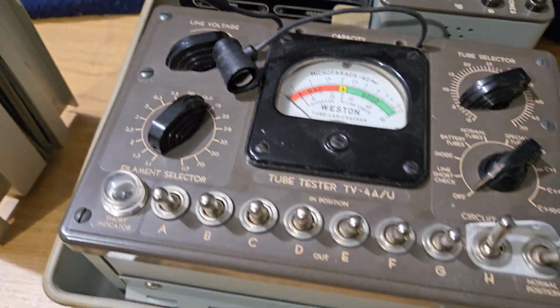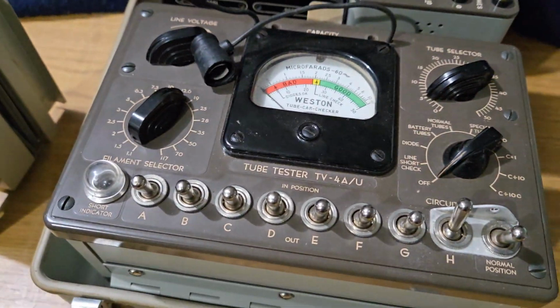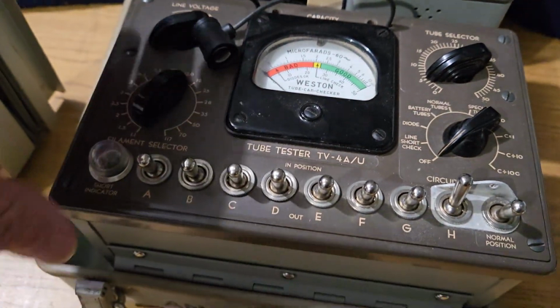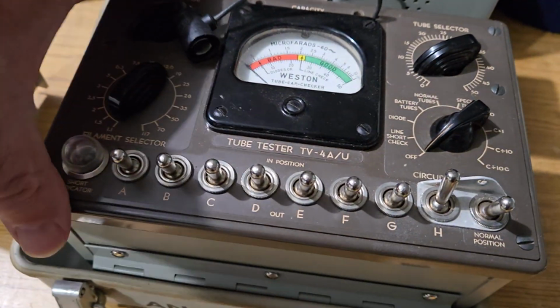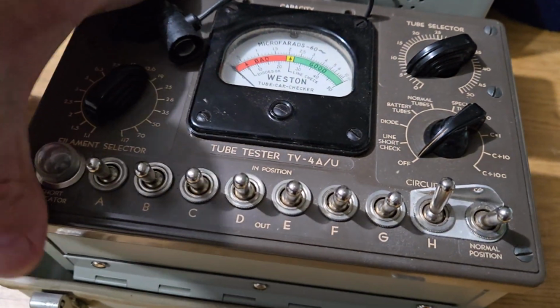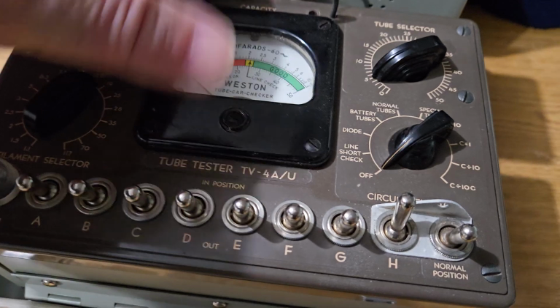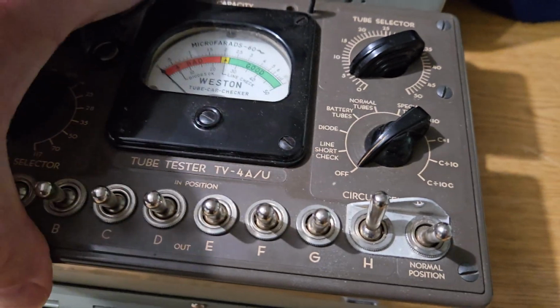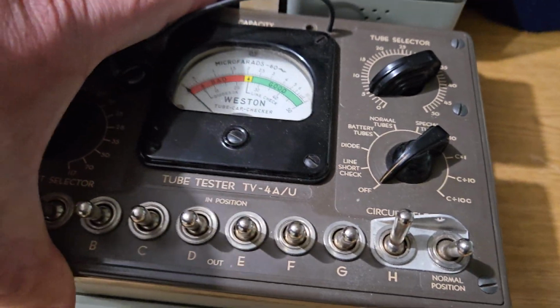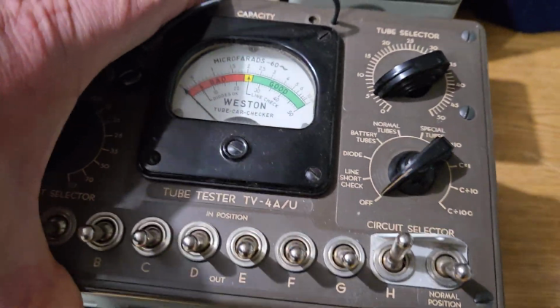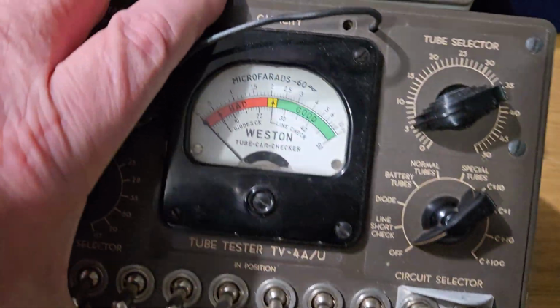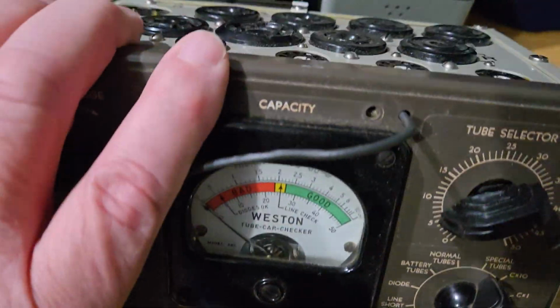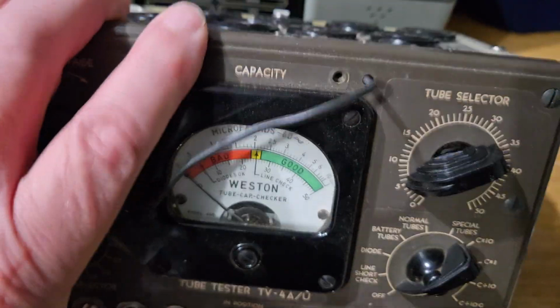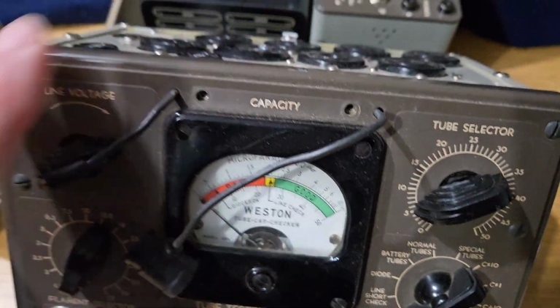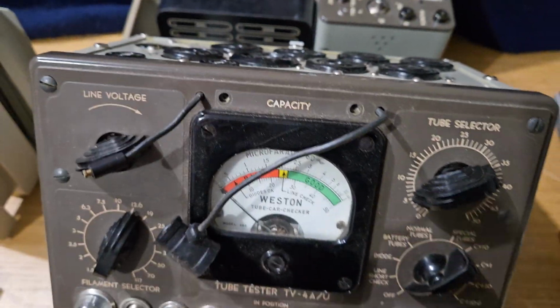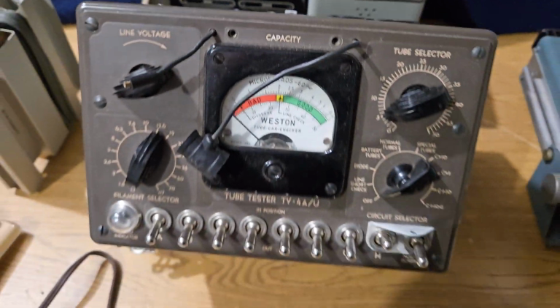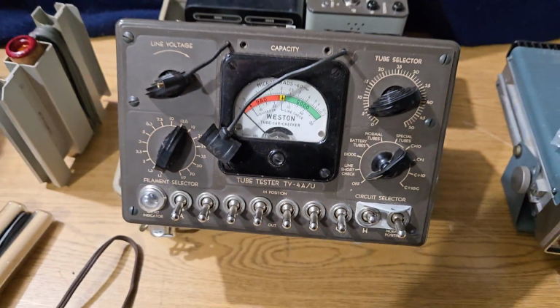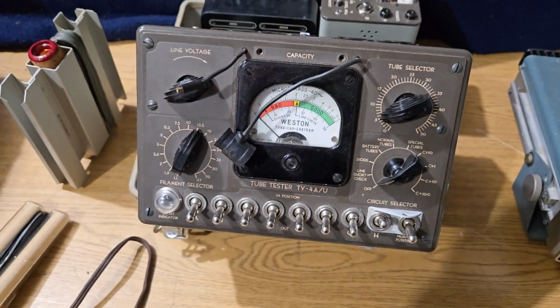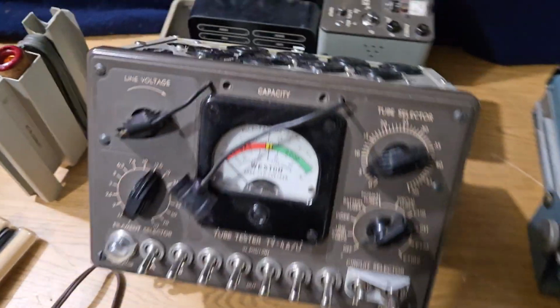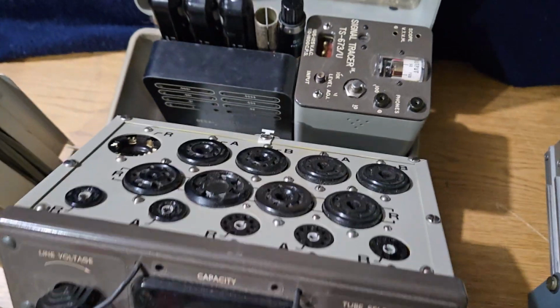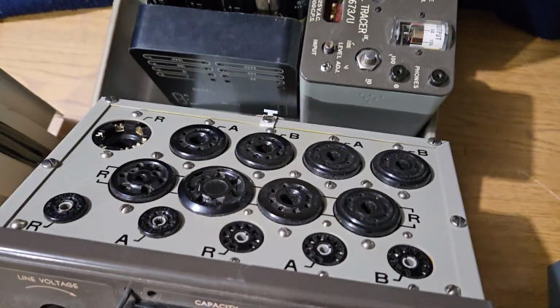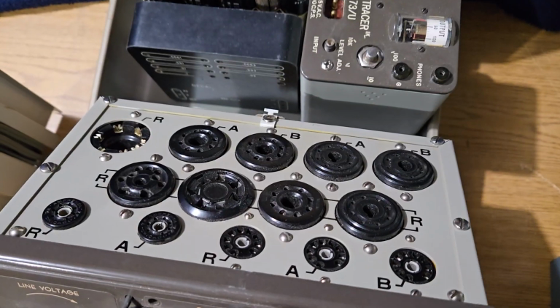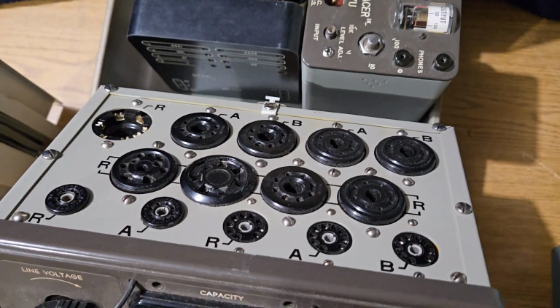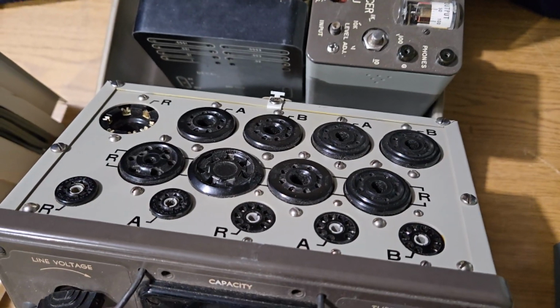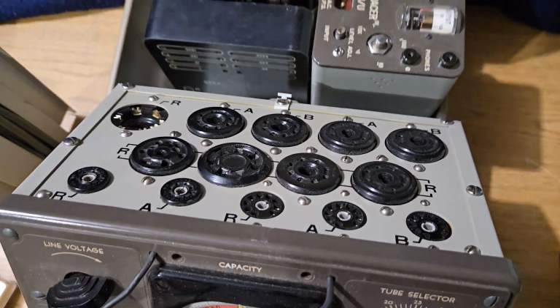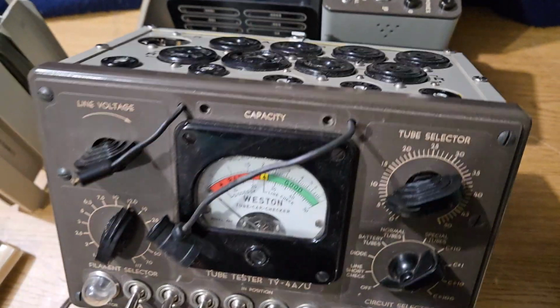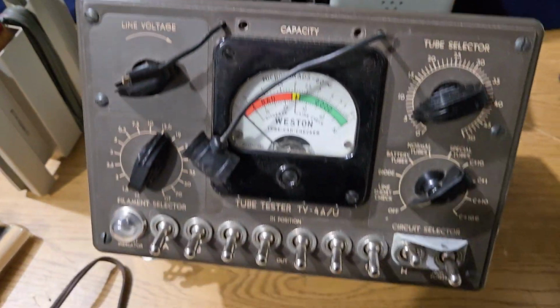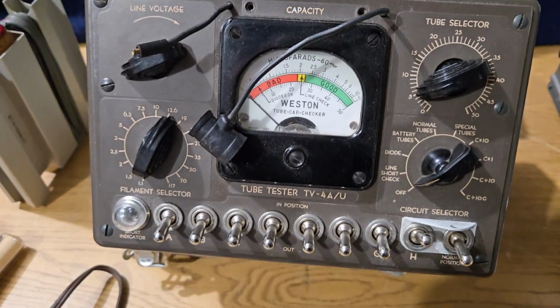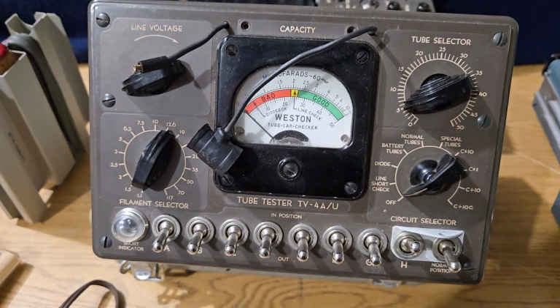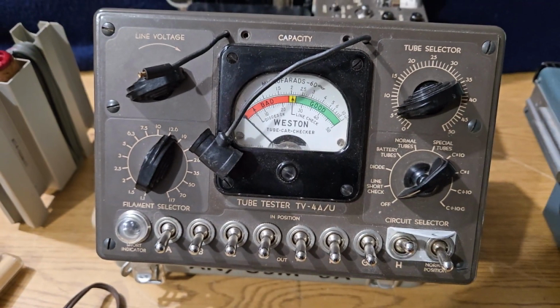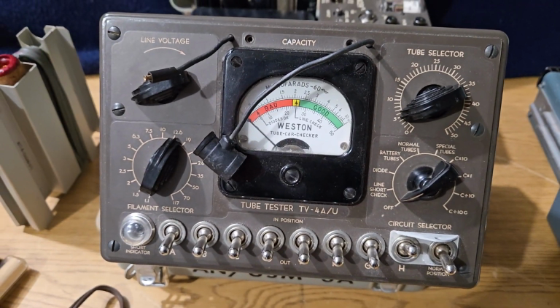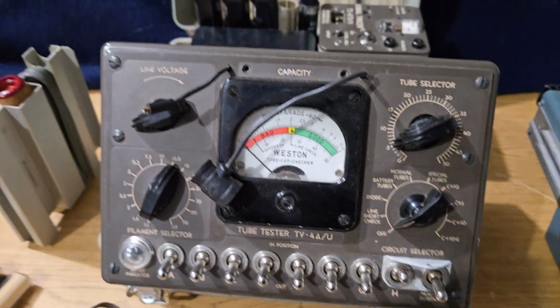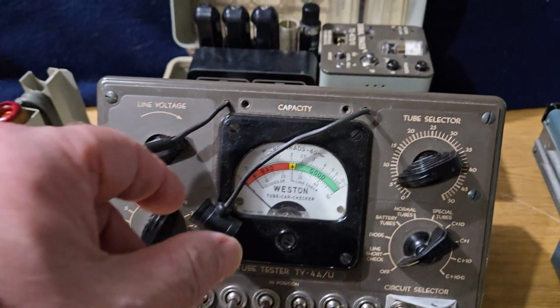The way this works is you get to your place you're going to be, and then that locks into position just like that. It pops up, and there are your sockets. Here are all the settings up front with switches and so forth.